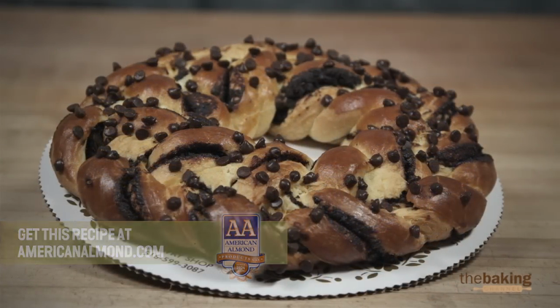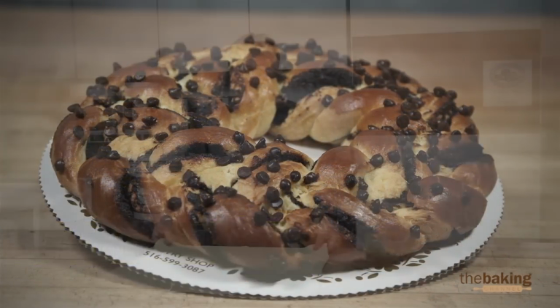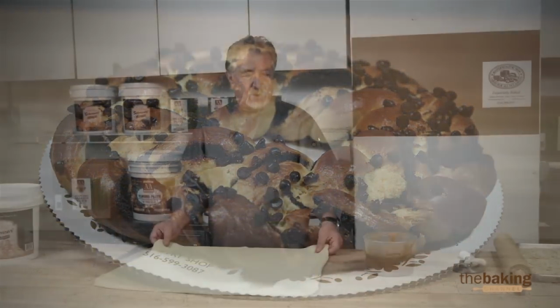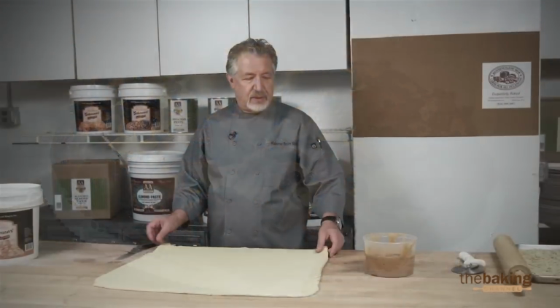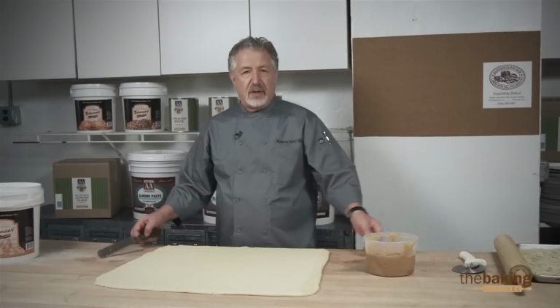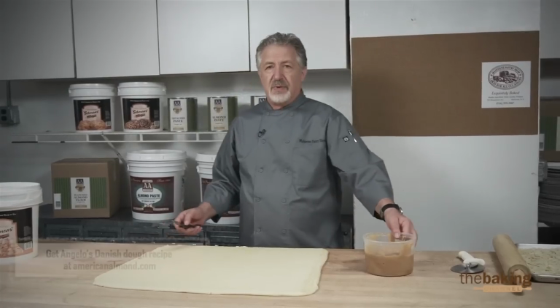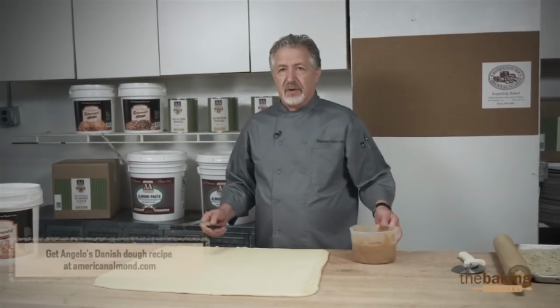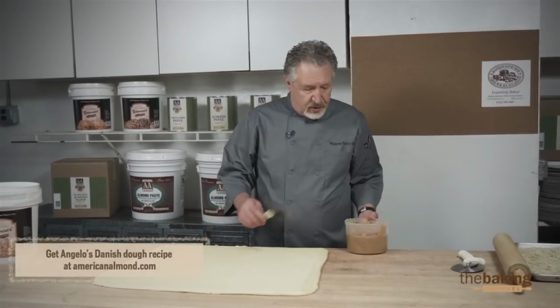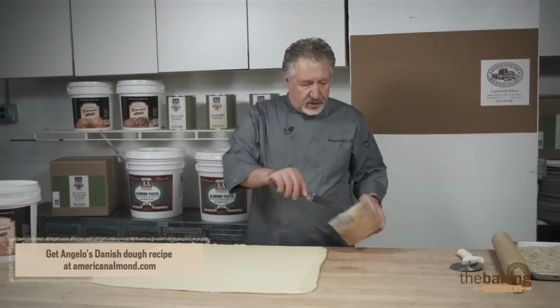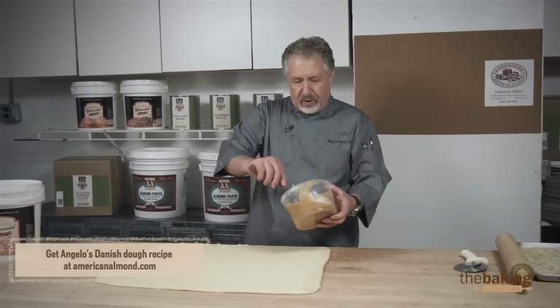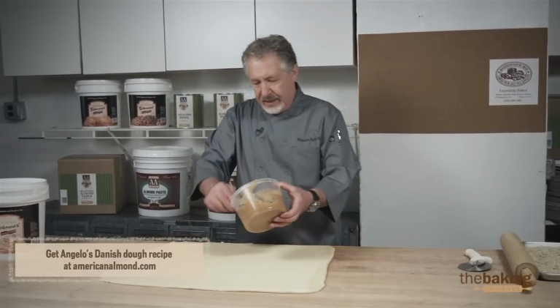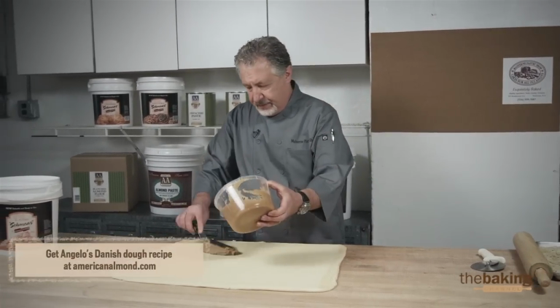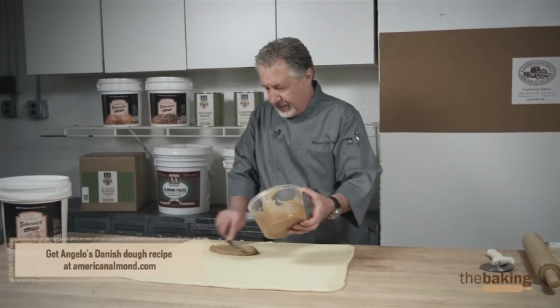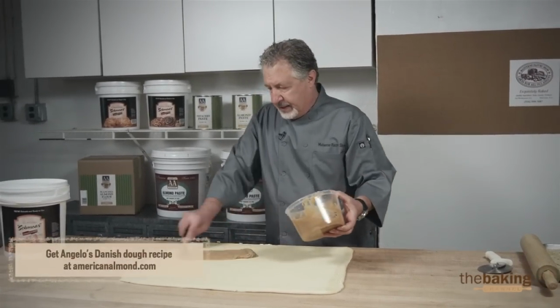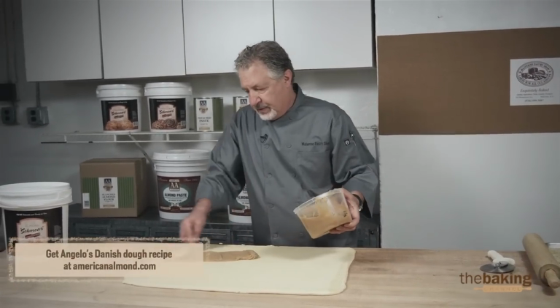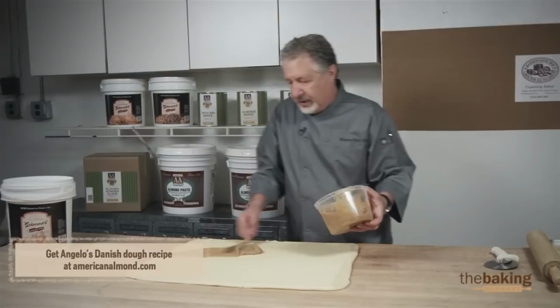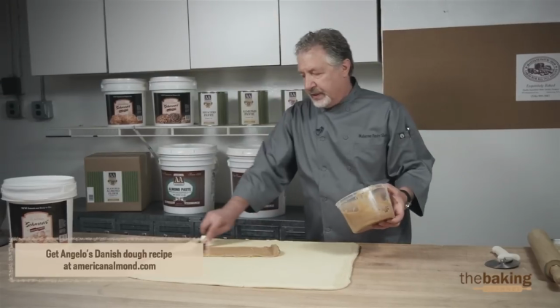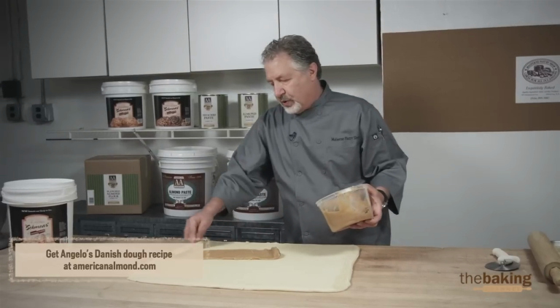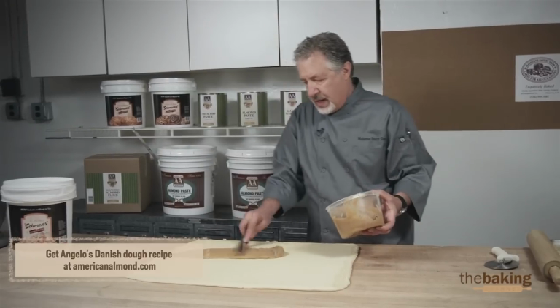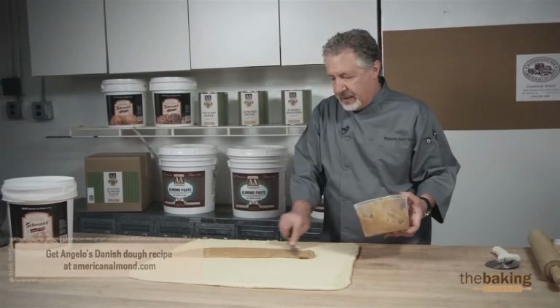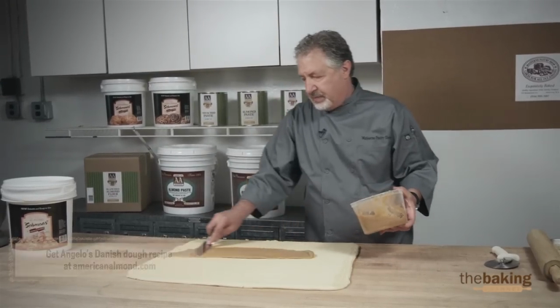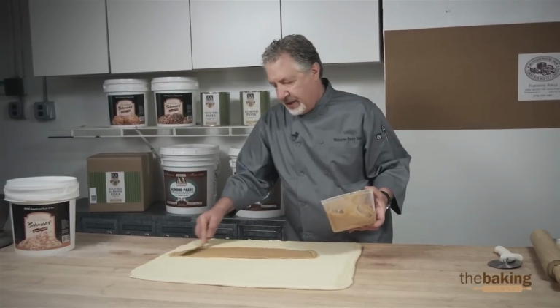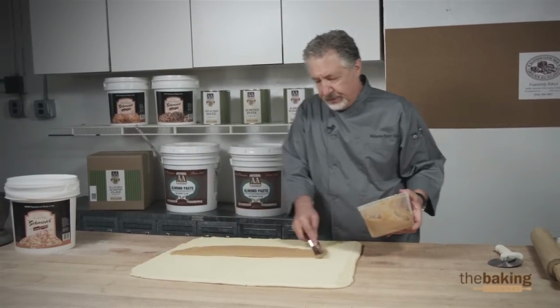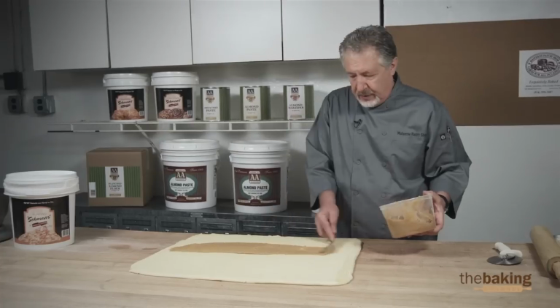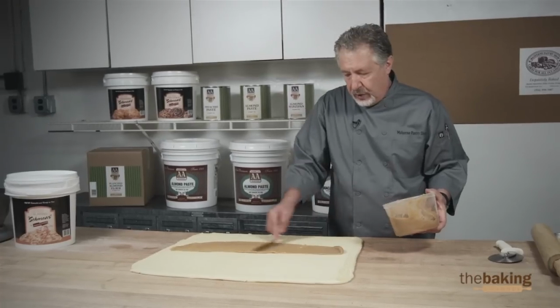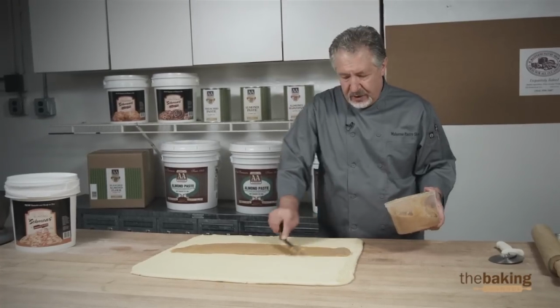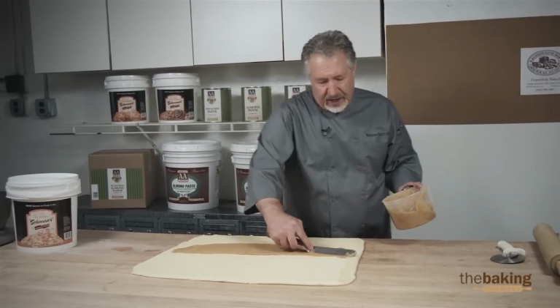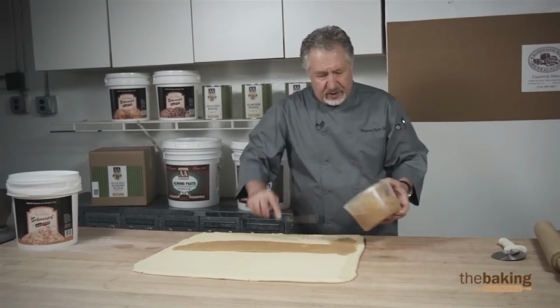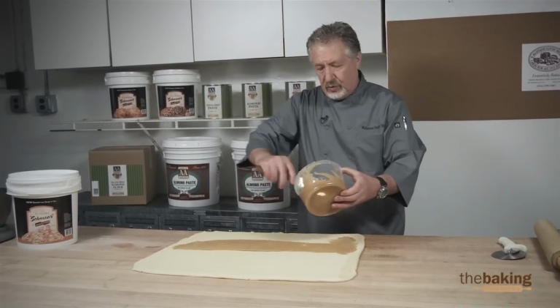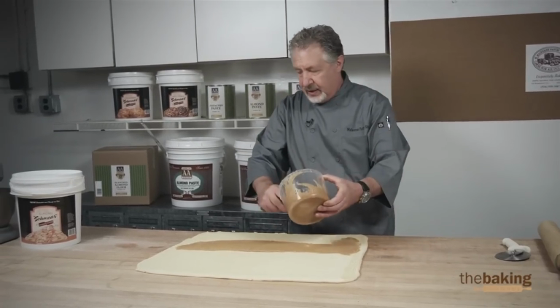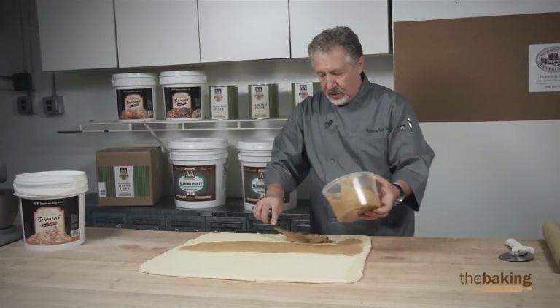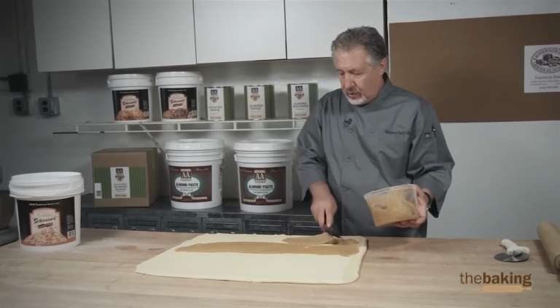Now we're going to apply the almond smear. I use American almond smear because it's oven stable, and they also have different products like chocolate and cinnamon that could be interchanged using this product.